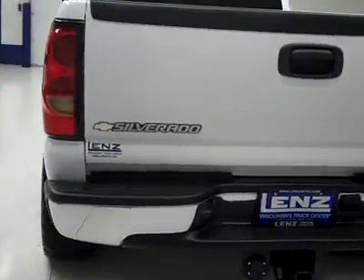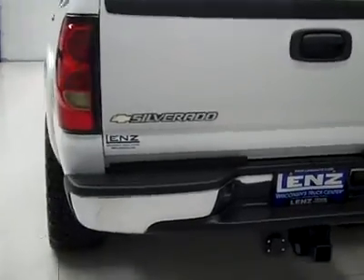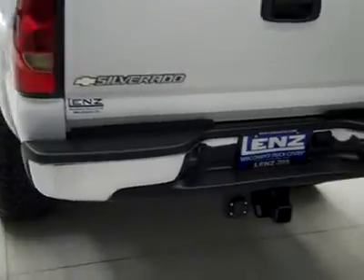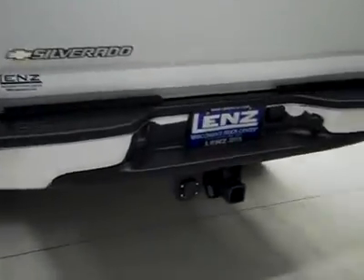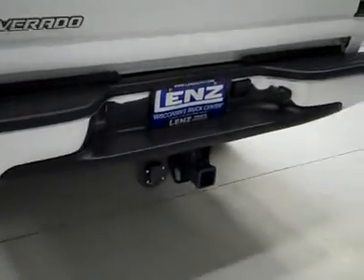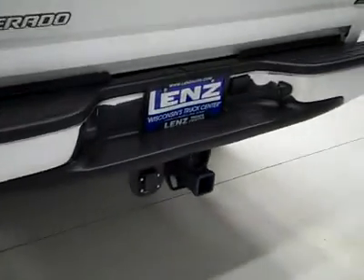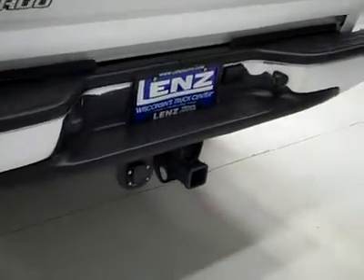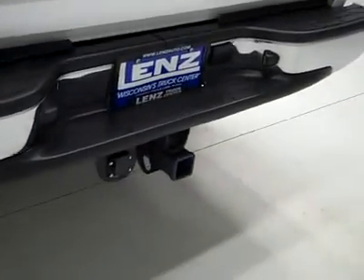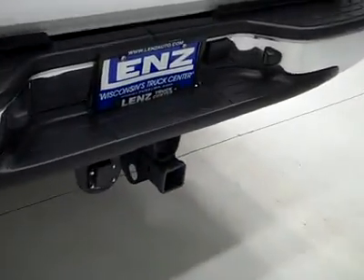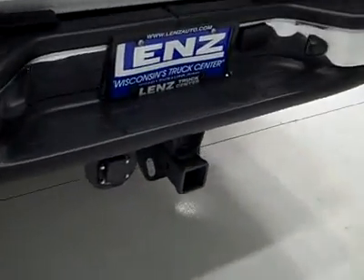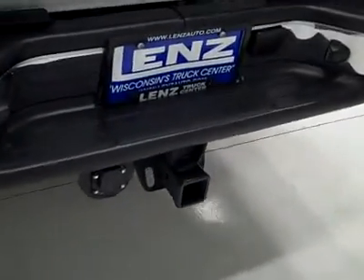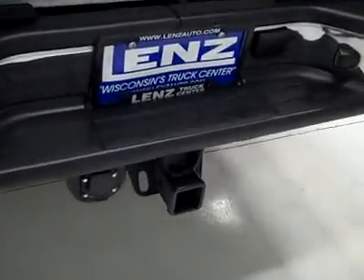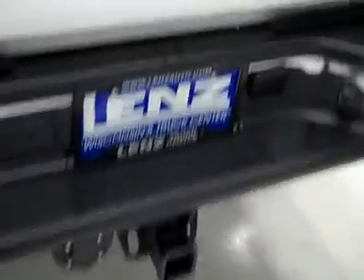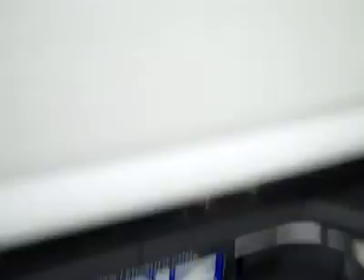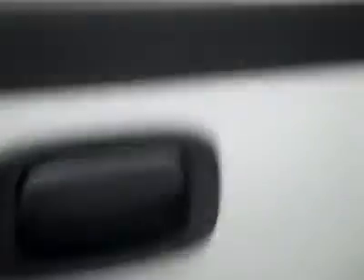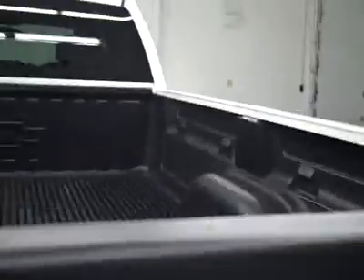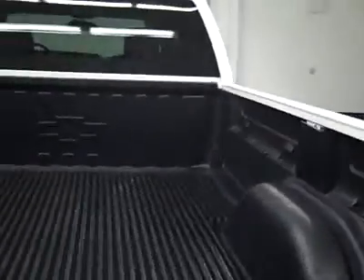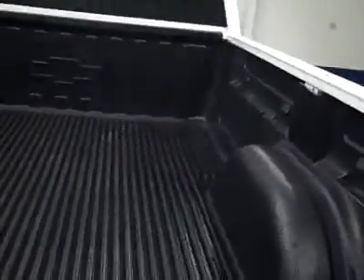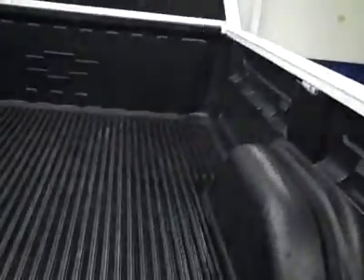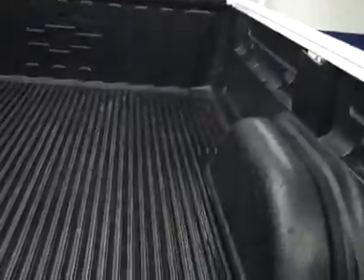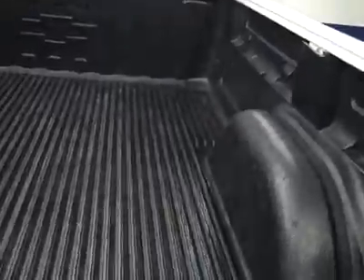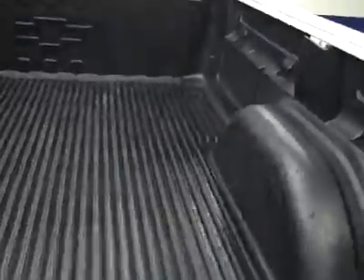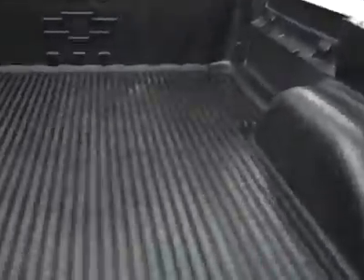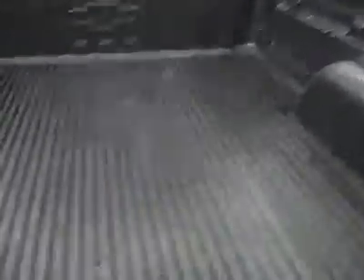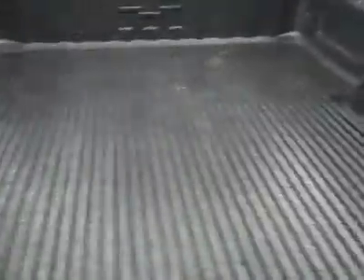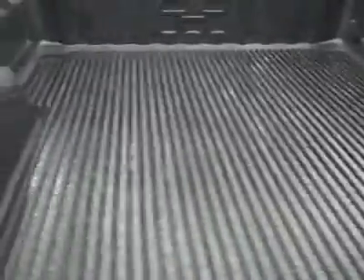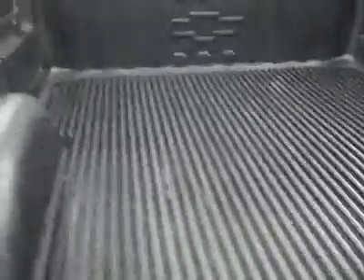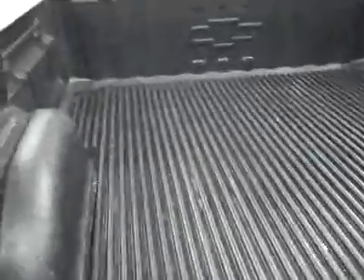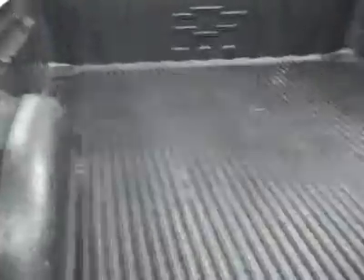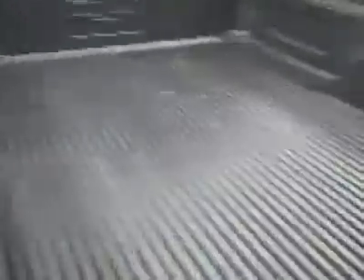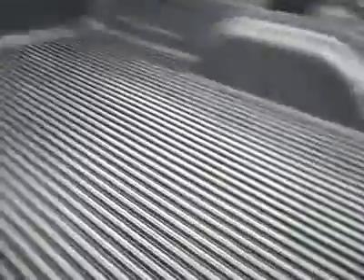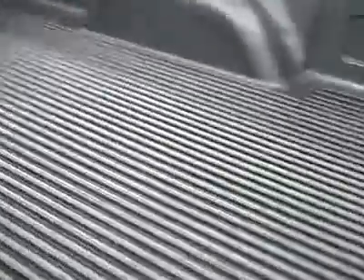There is a hitch, transmission cooler, and wiring as part of the towing package. And in the bed itself, a factory drop-in bed liner, also in good condition.